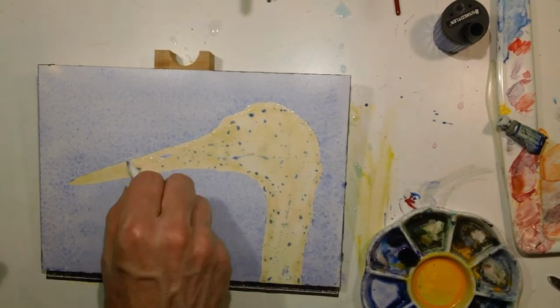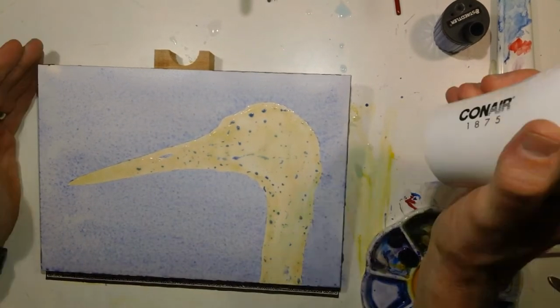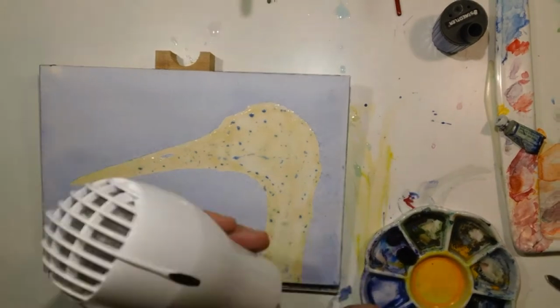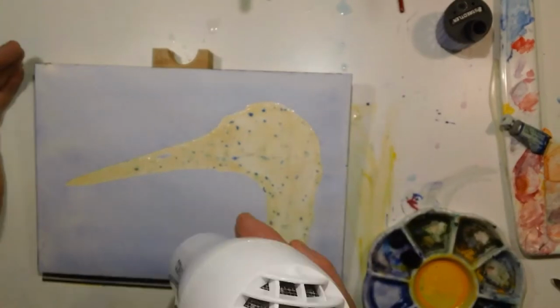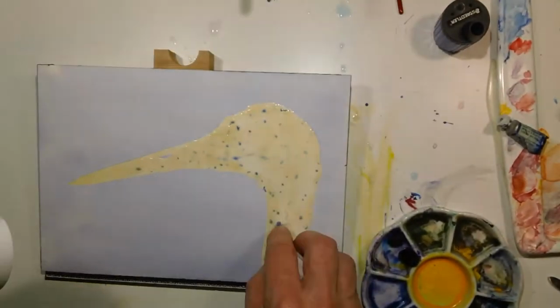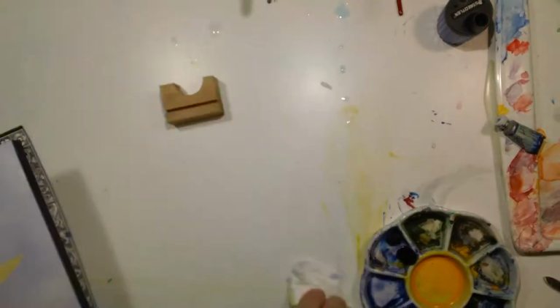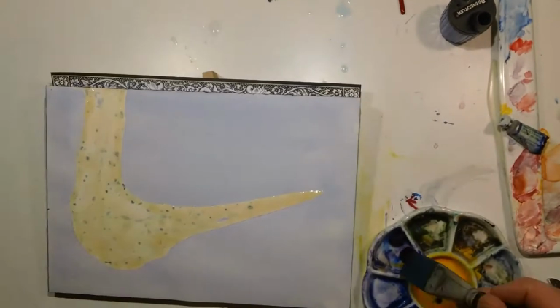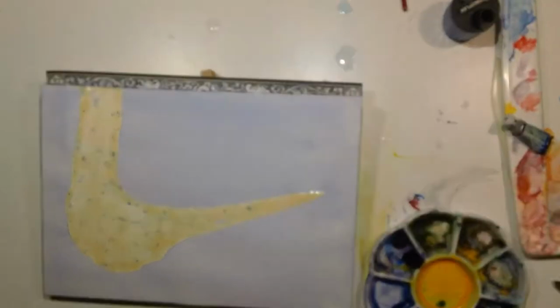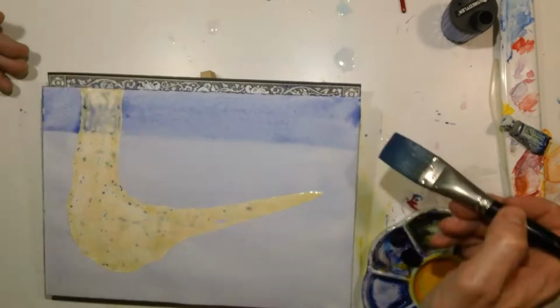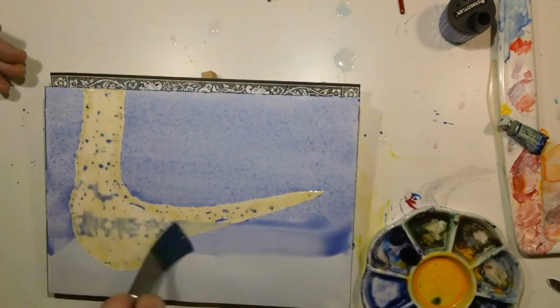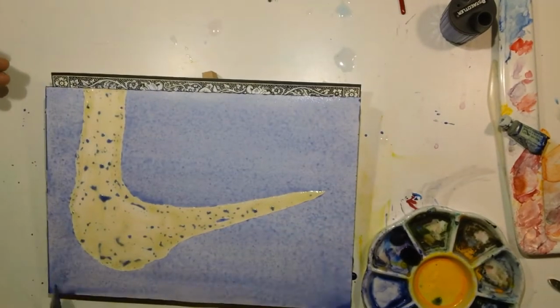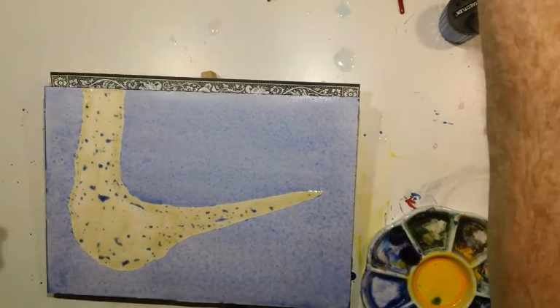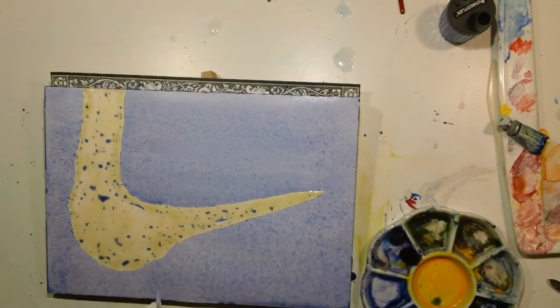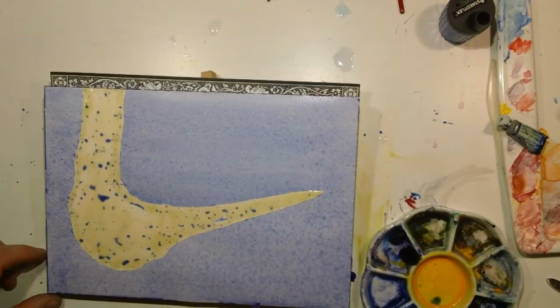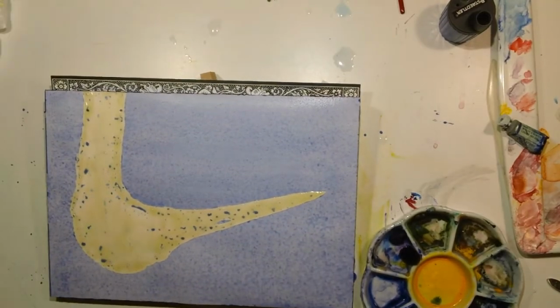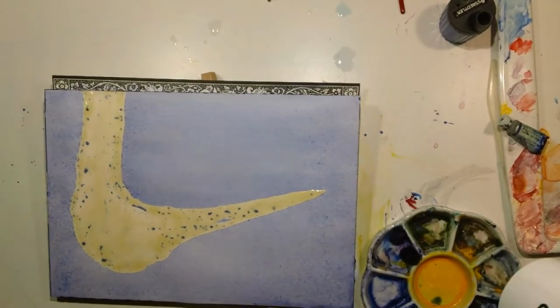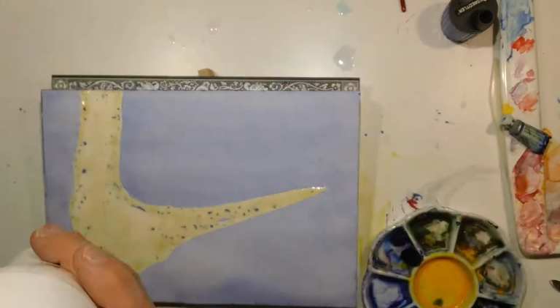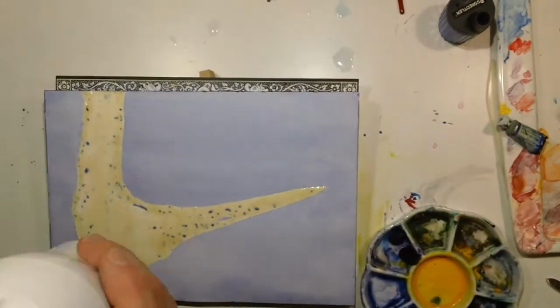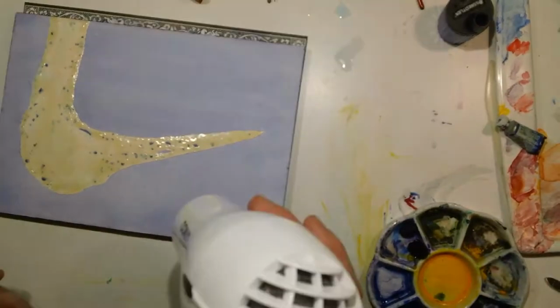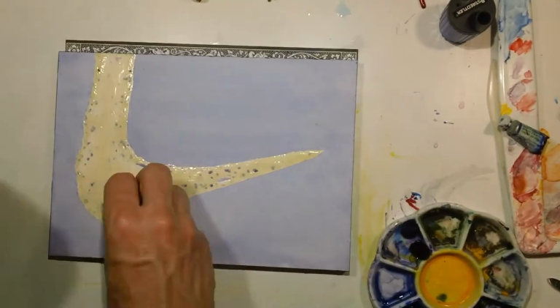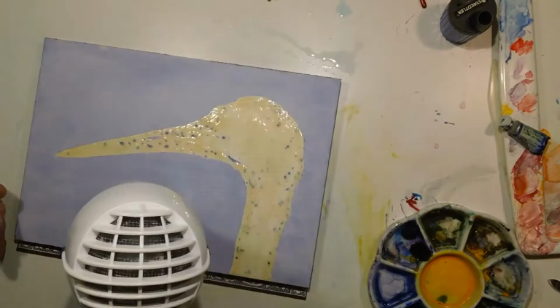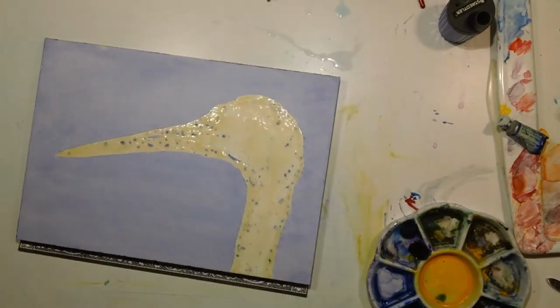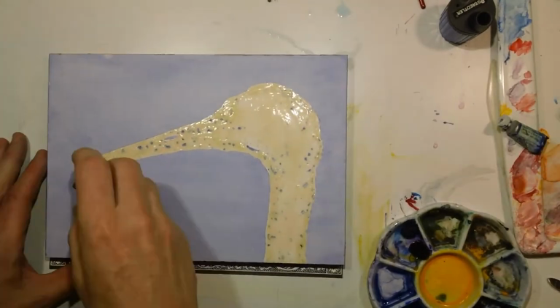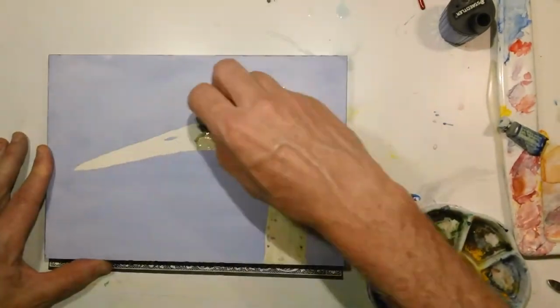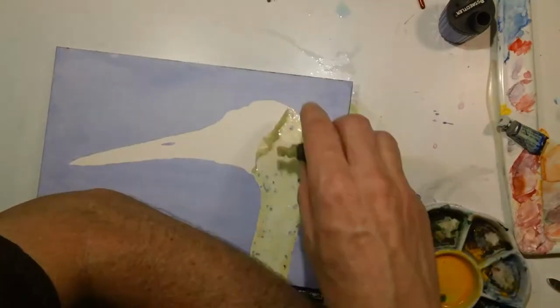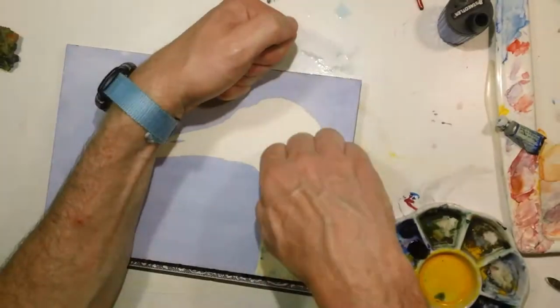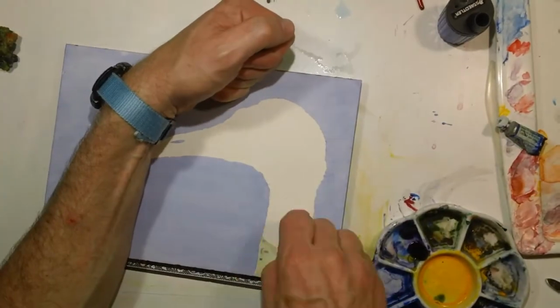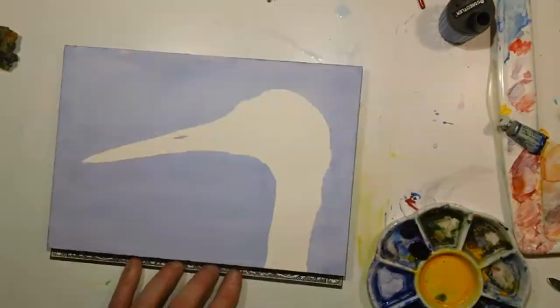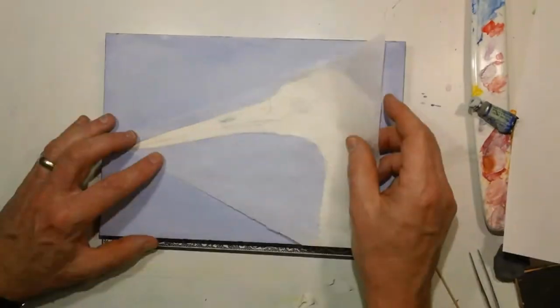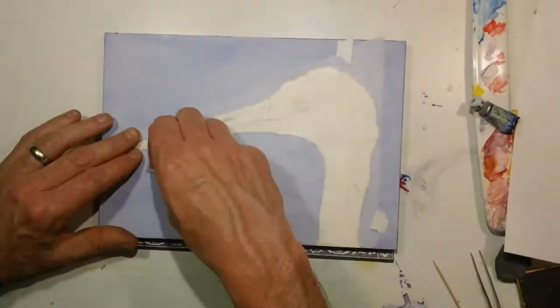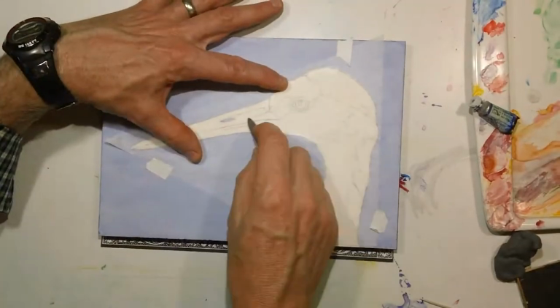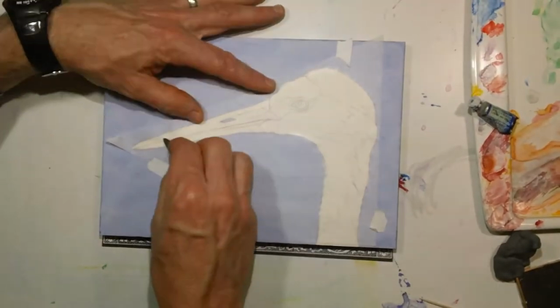So once it was well saturated I went through and put down two washes of this blue, and blotted it off where it was kind of collecting, and peeled off the frisket.